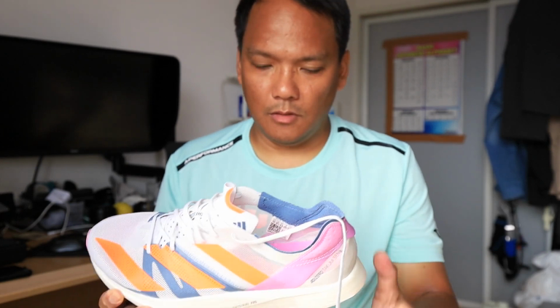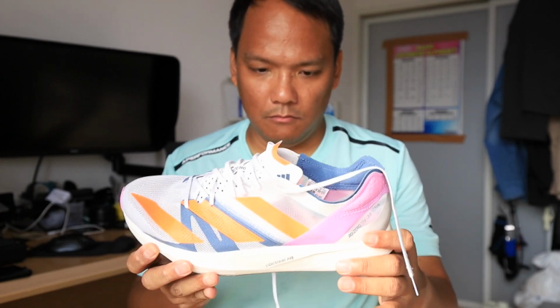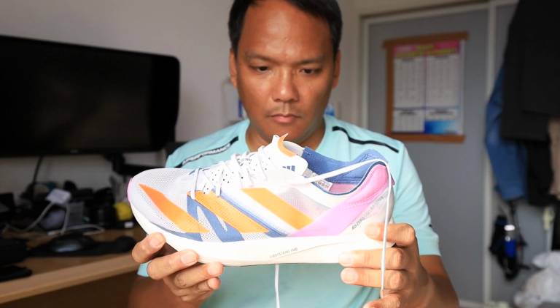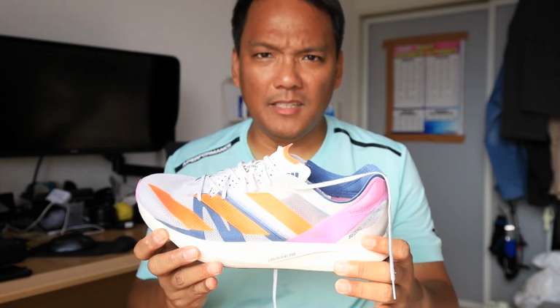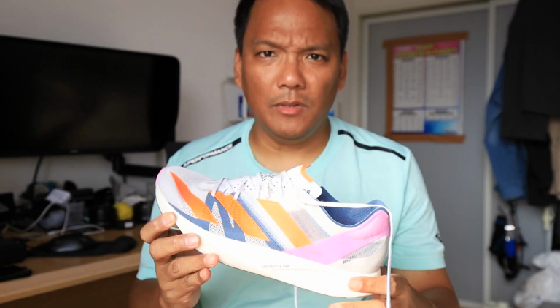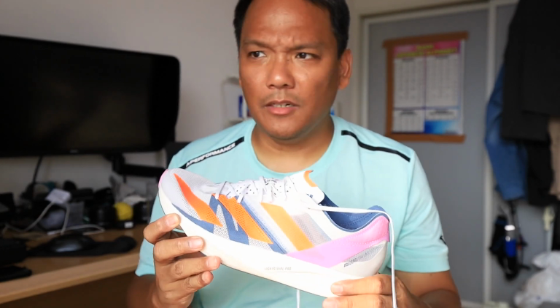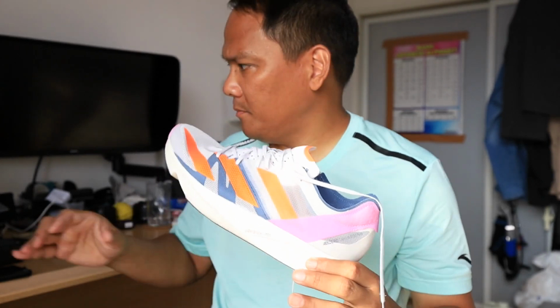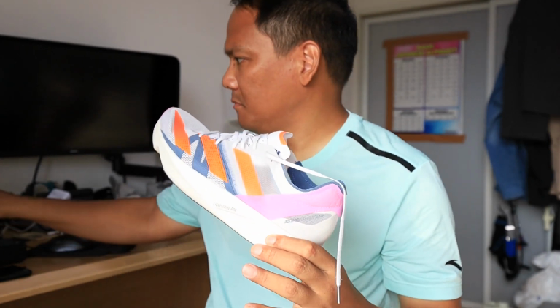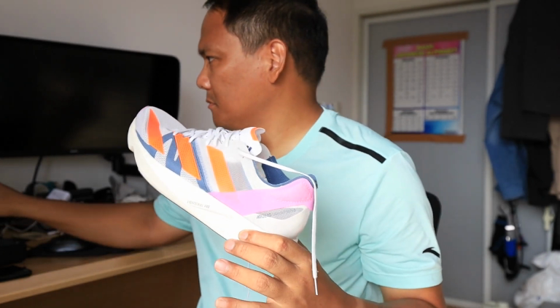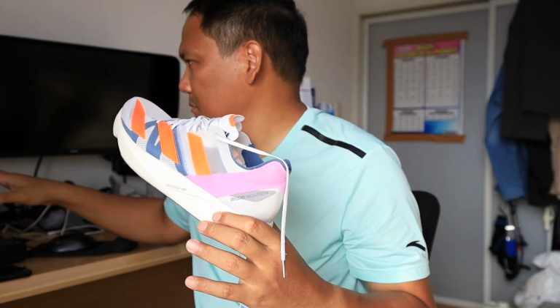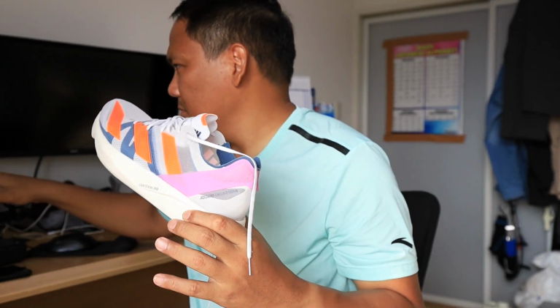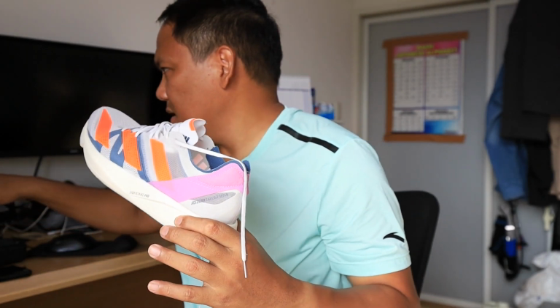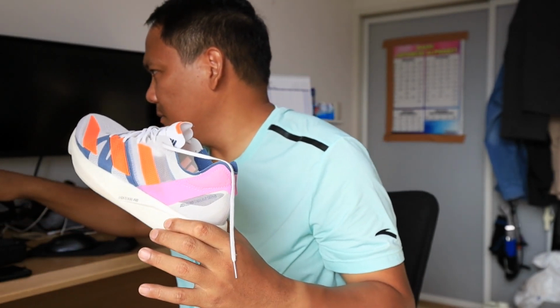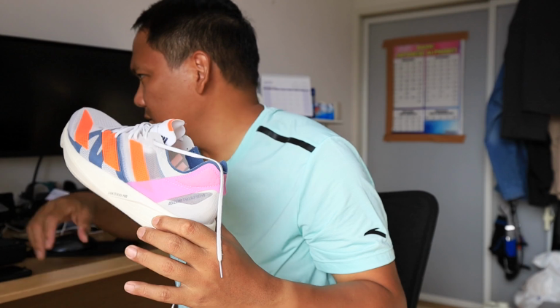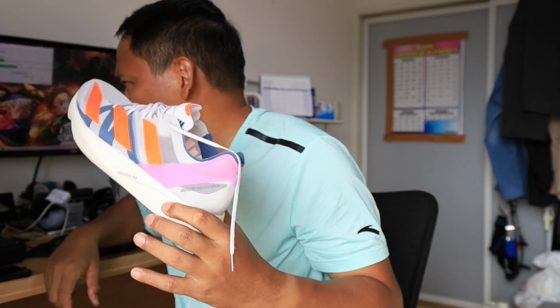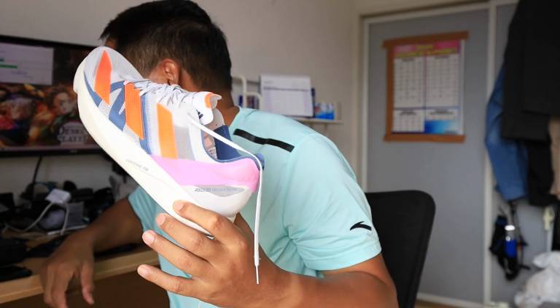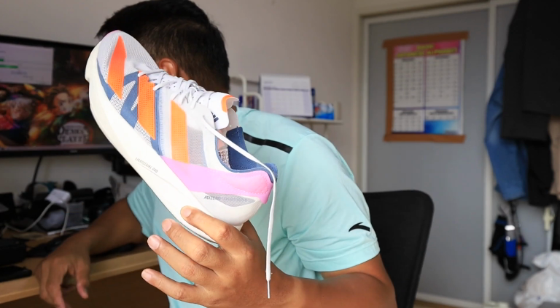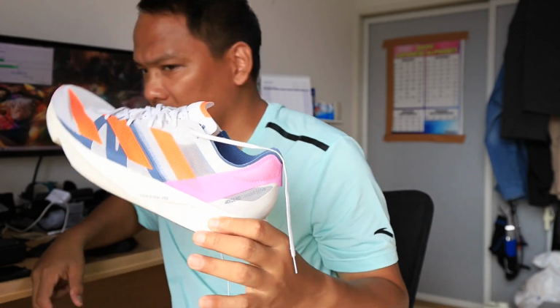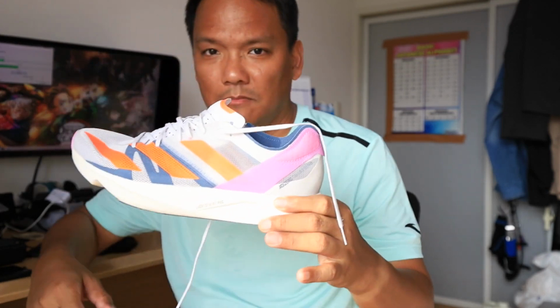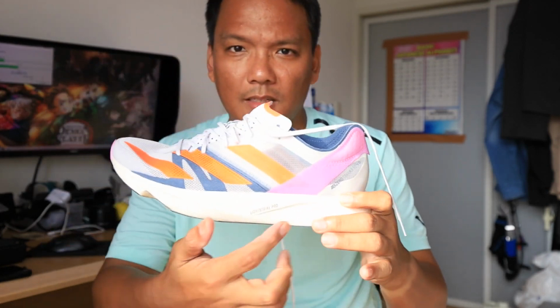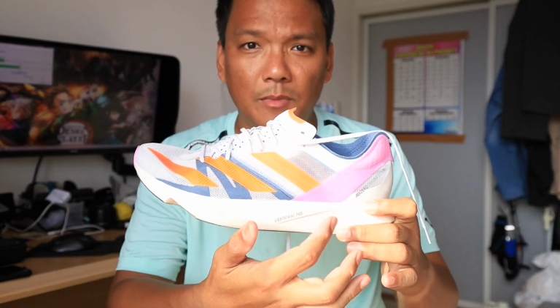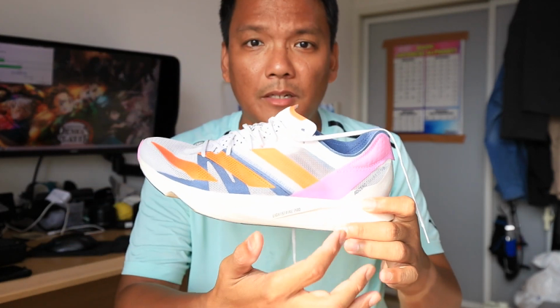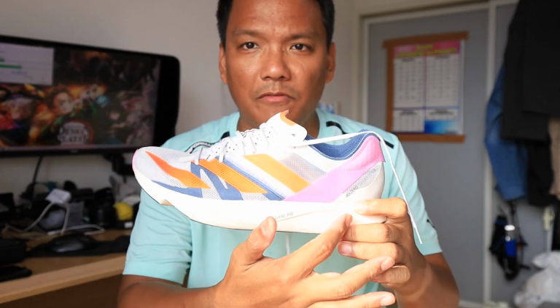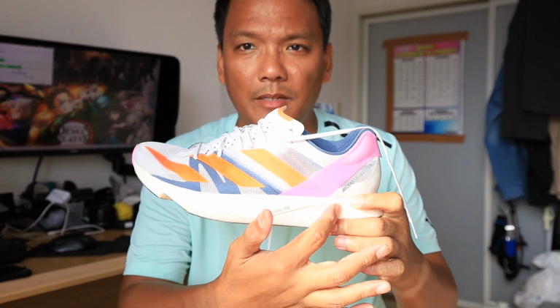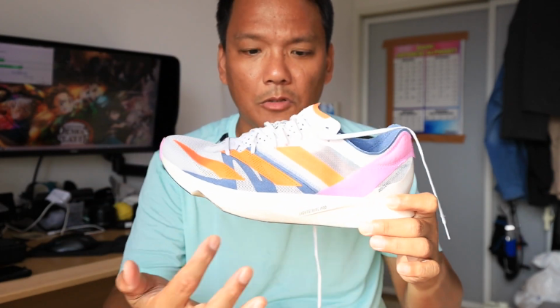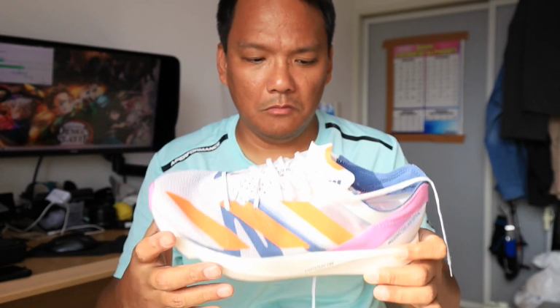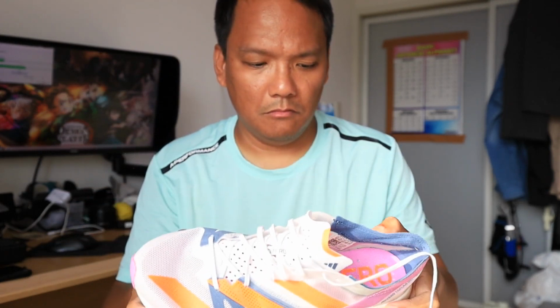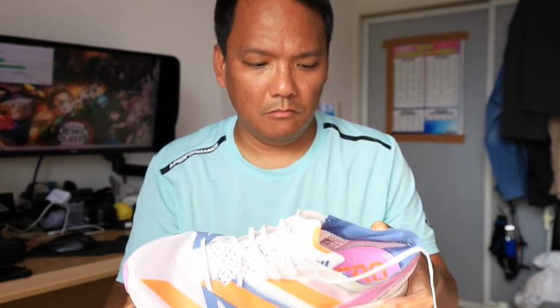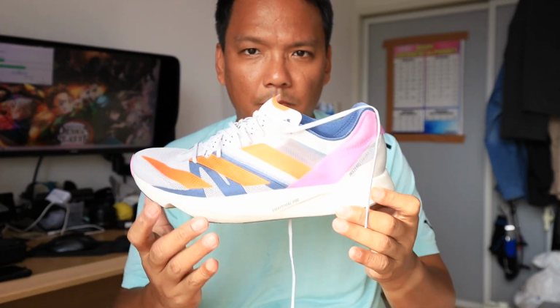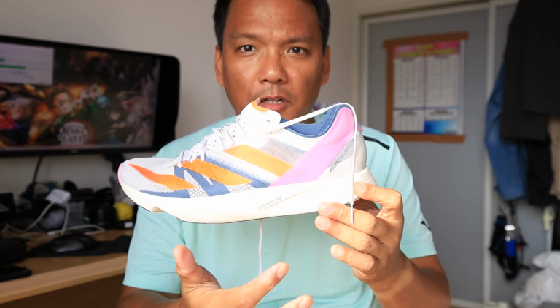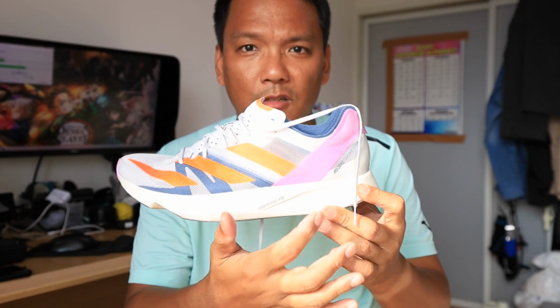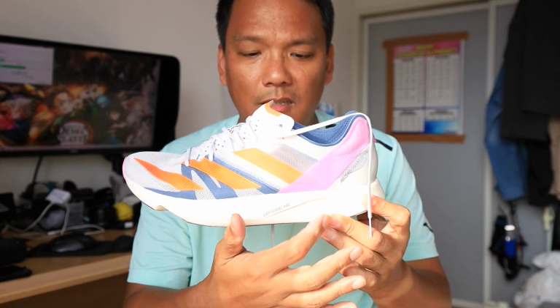The millimeter drop is a 6mm drop from heel to toe, 33mm on the heel.